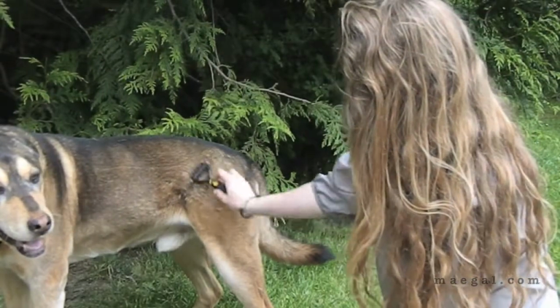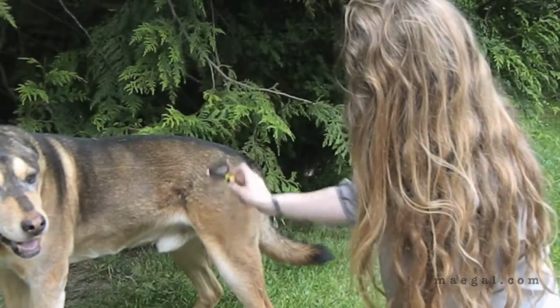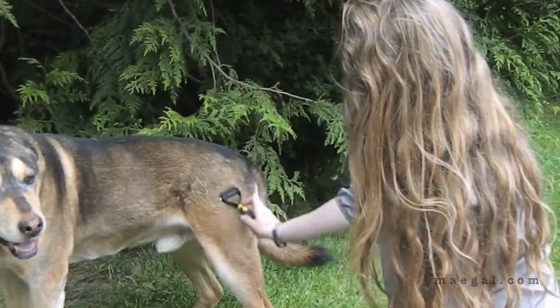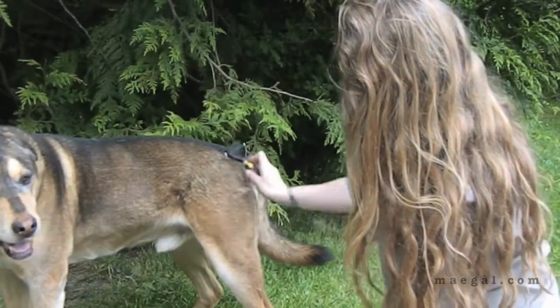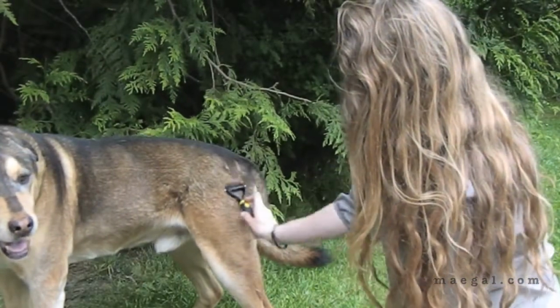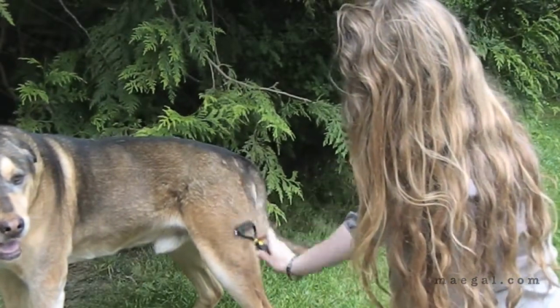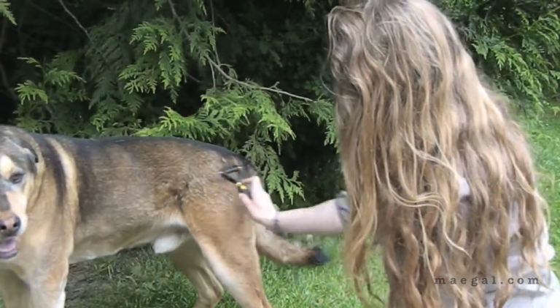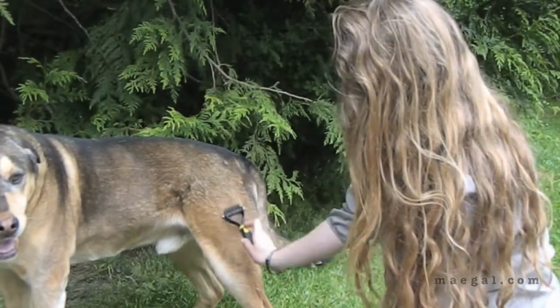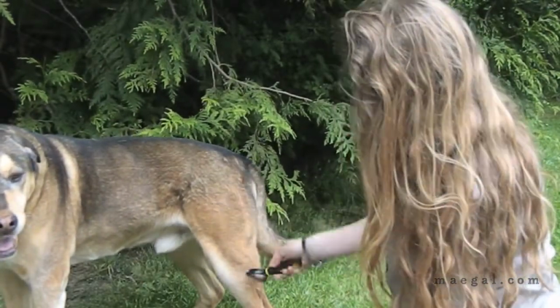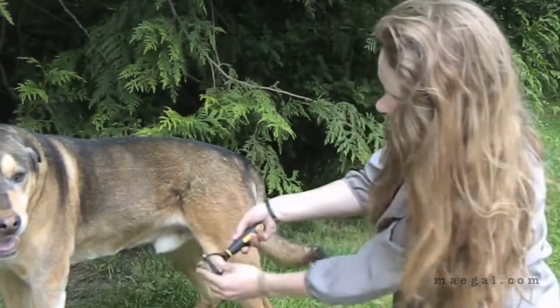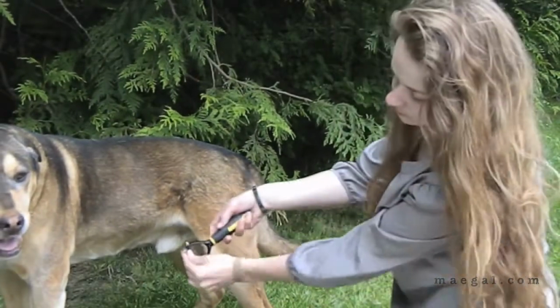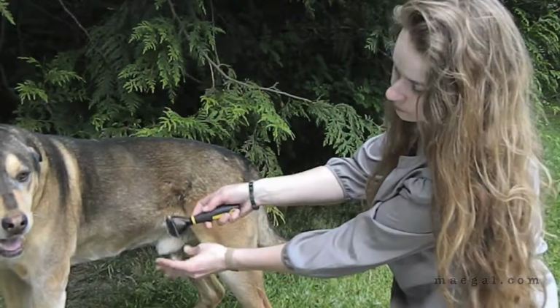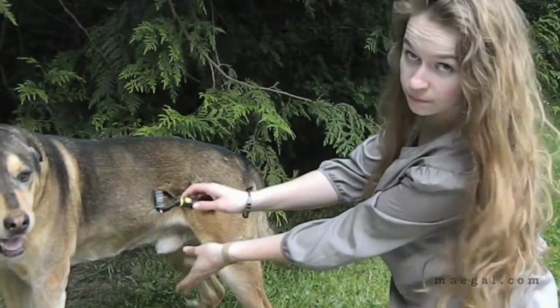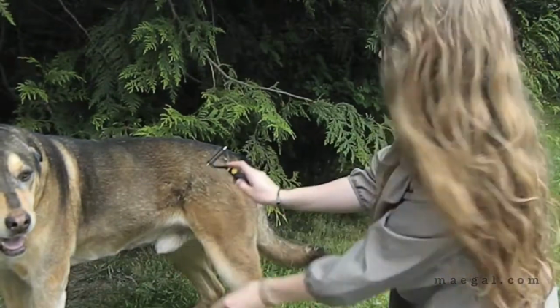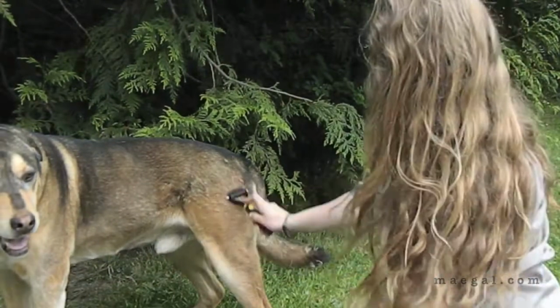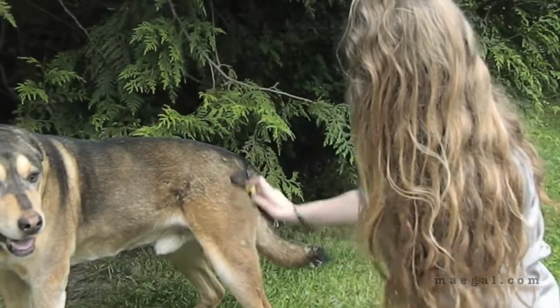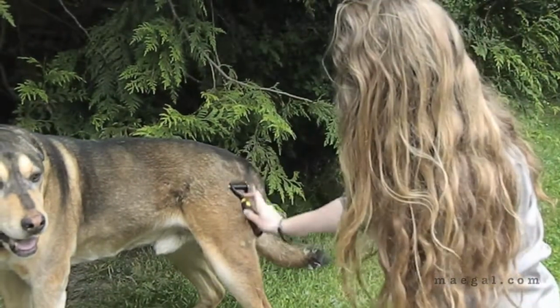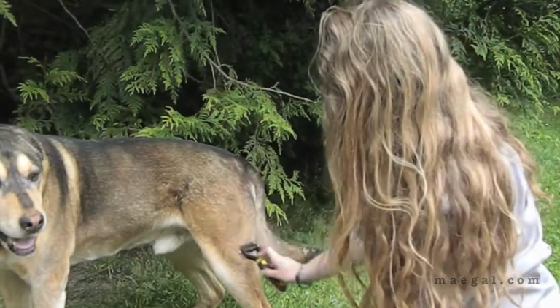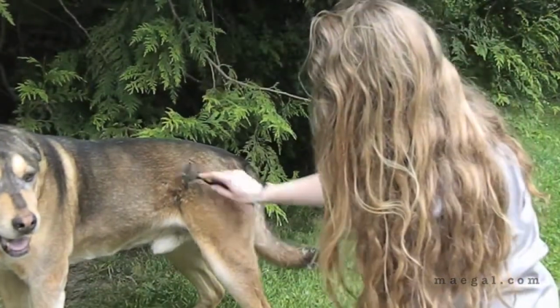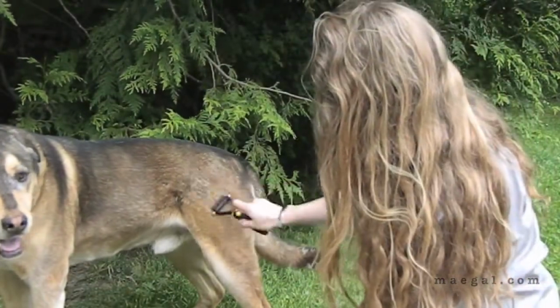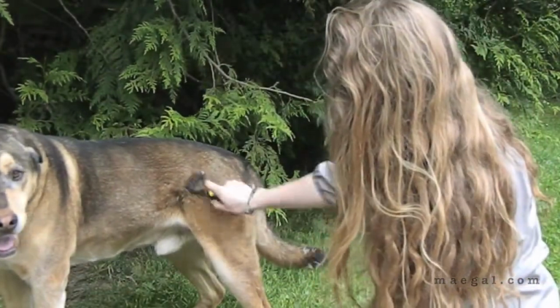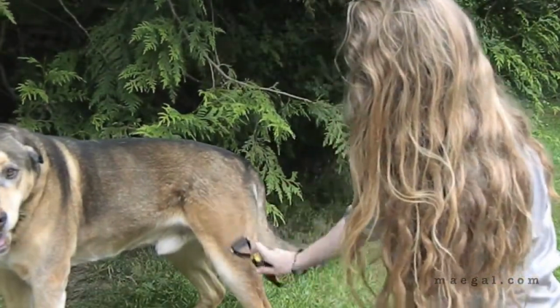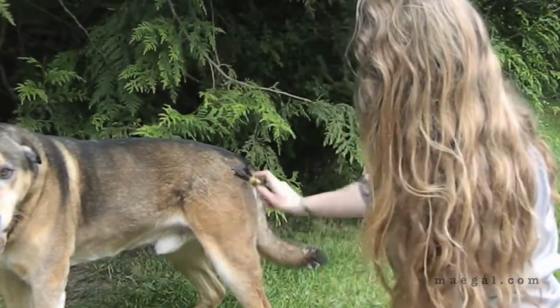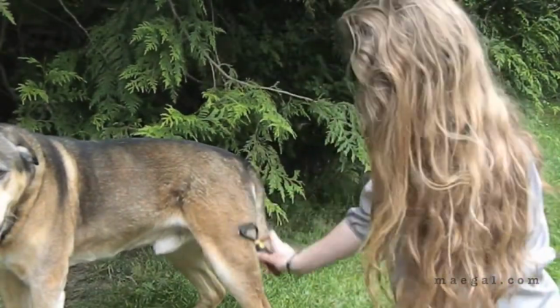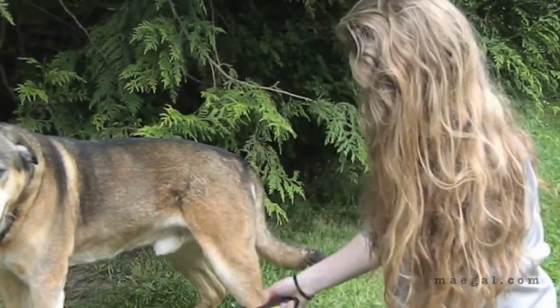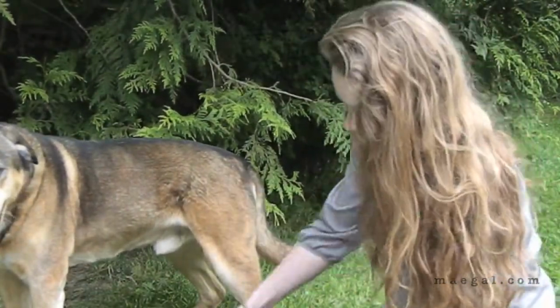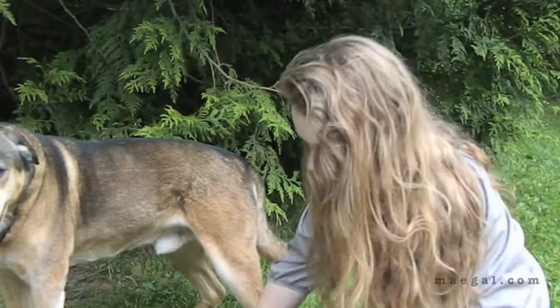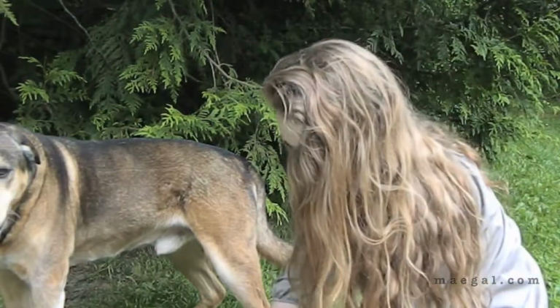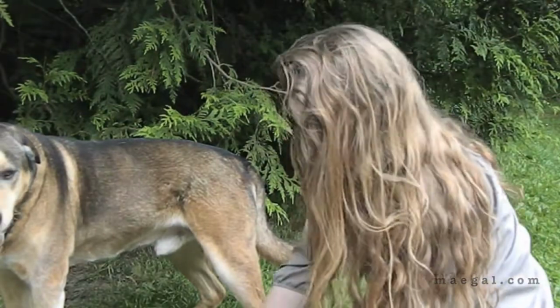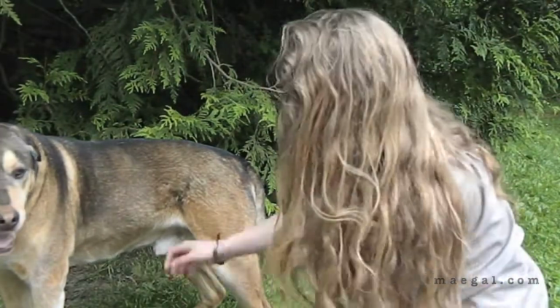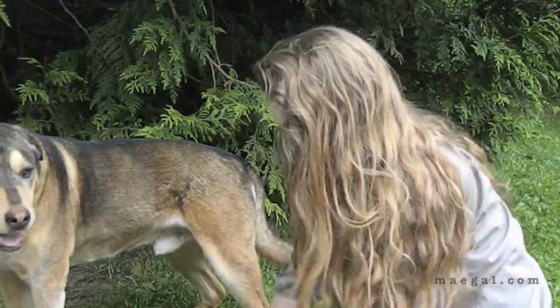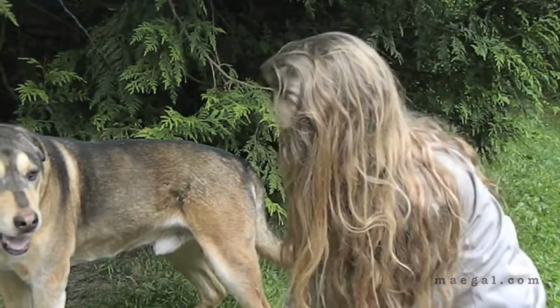But yep, there's that brush in action. As you can see it gets some of the deeper fur out. So there you have it — the Fur Buddy Pet Brush Kit. Hope you liked it. Bye bye.